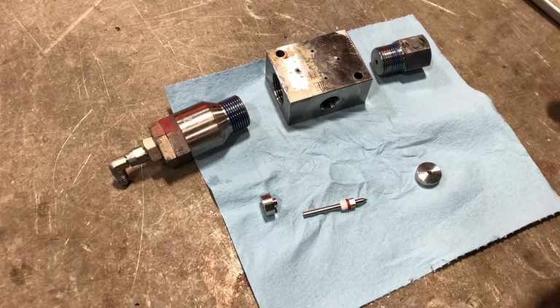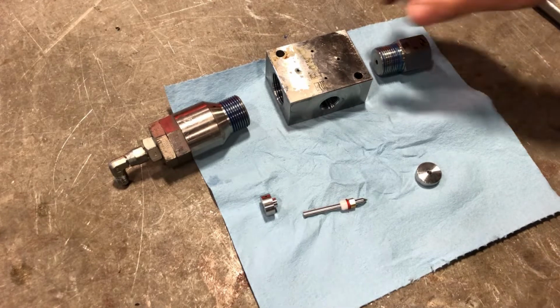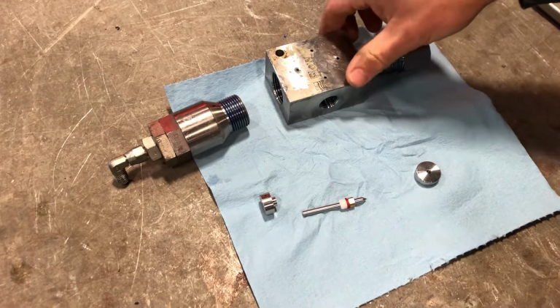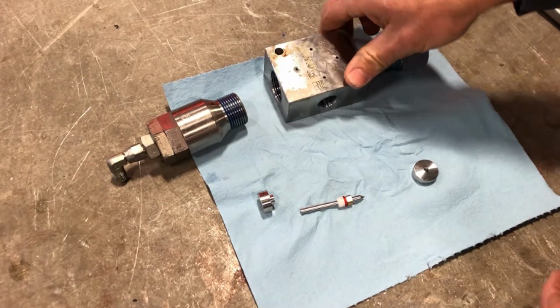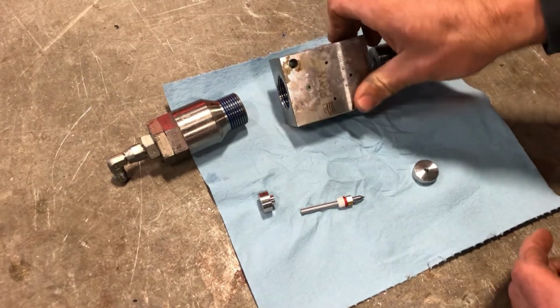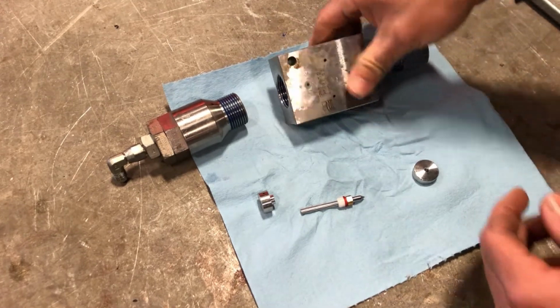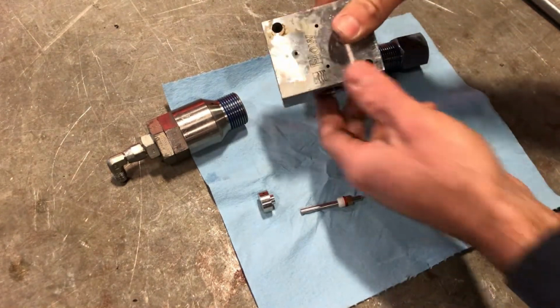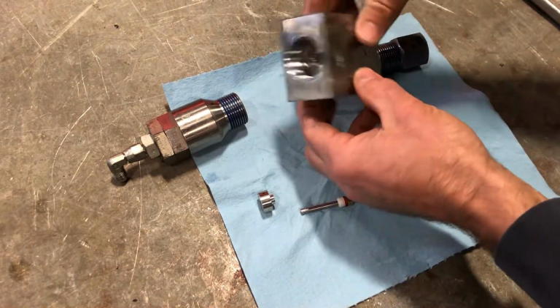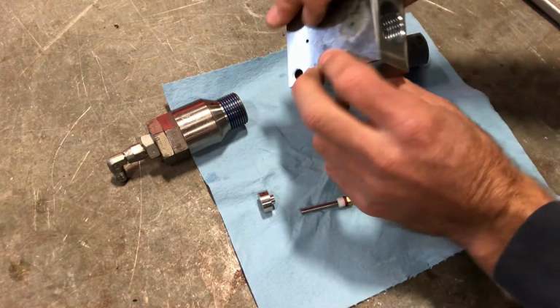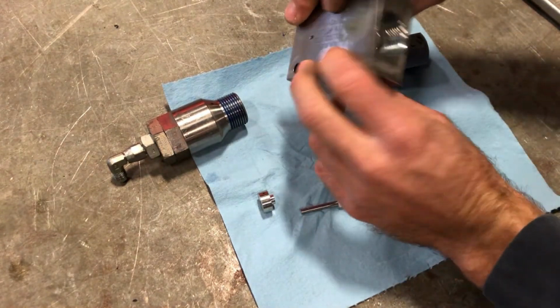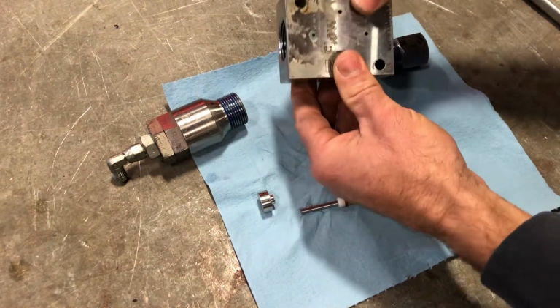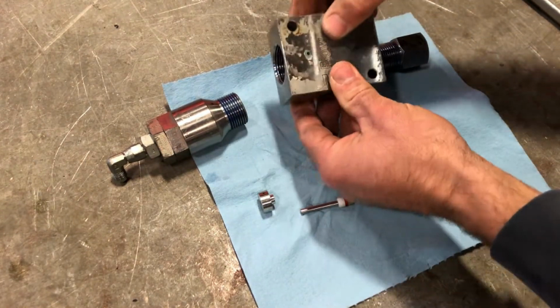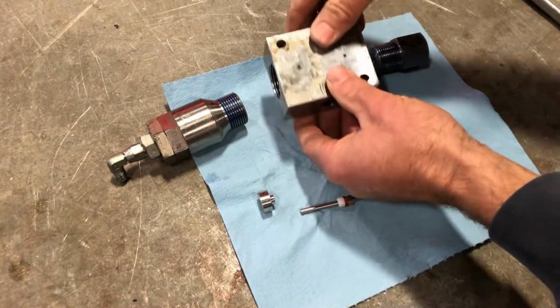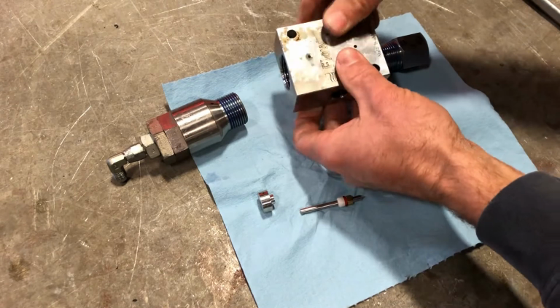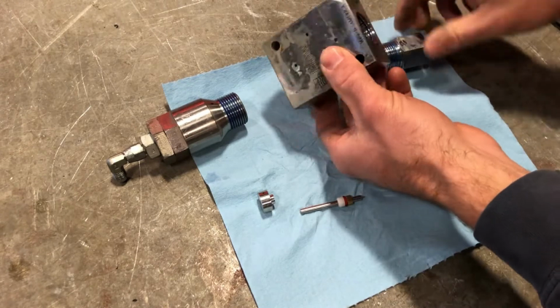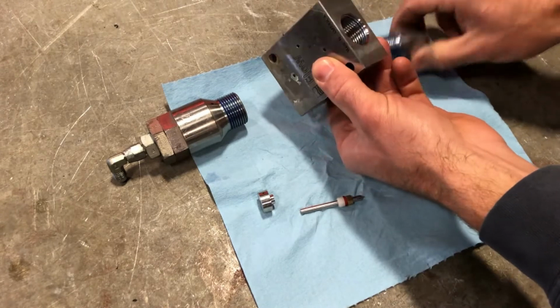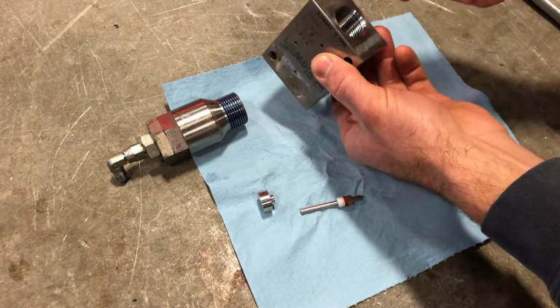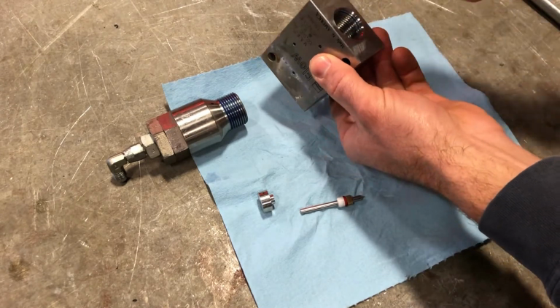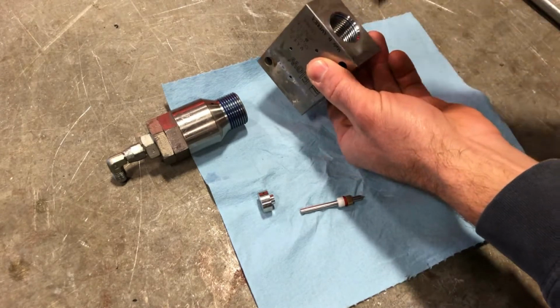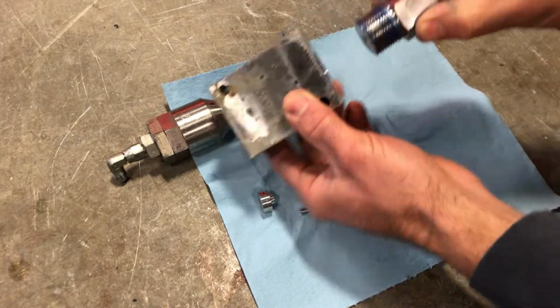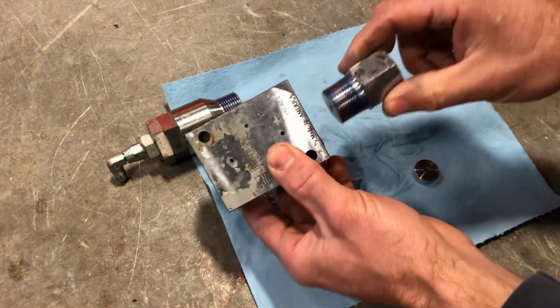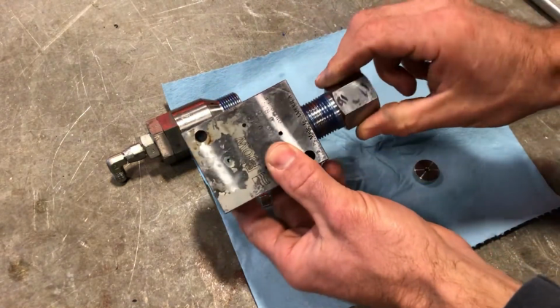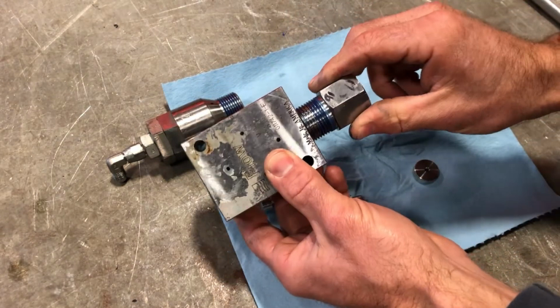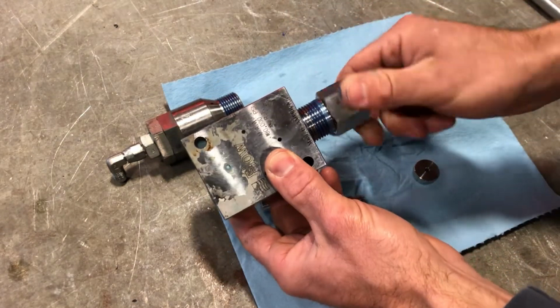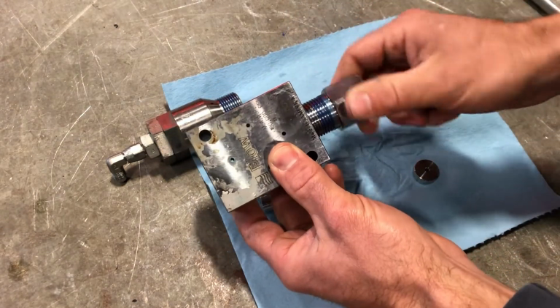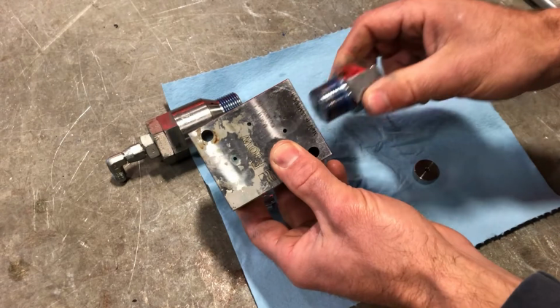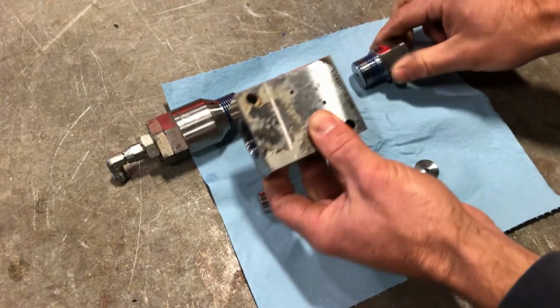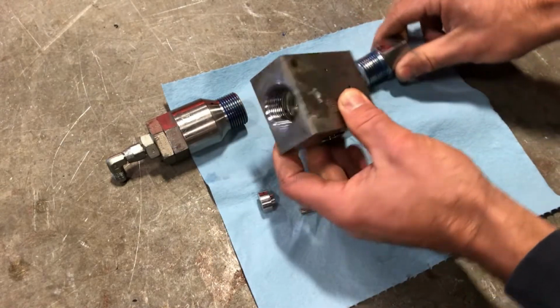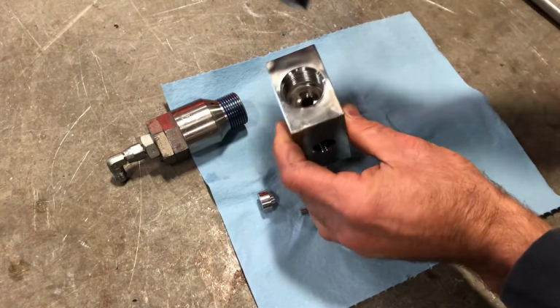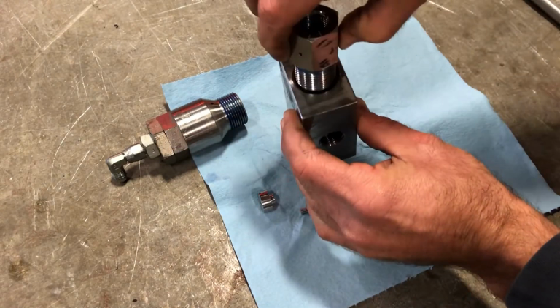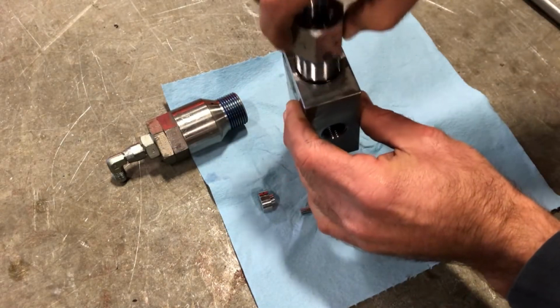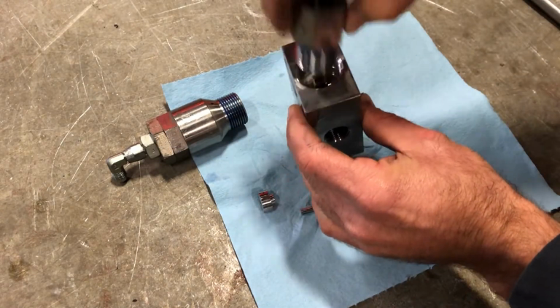These do go in a specific direction — this block, this direction. The way you know is you can take this adapter: it fits in this end, but it does not fit in this end.